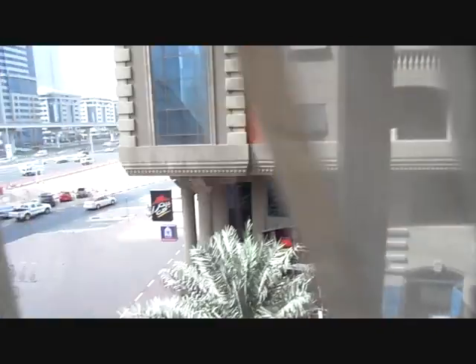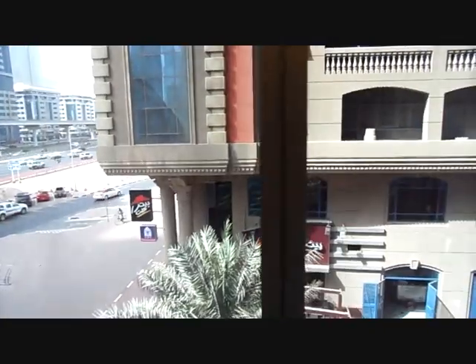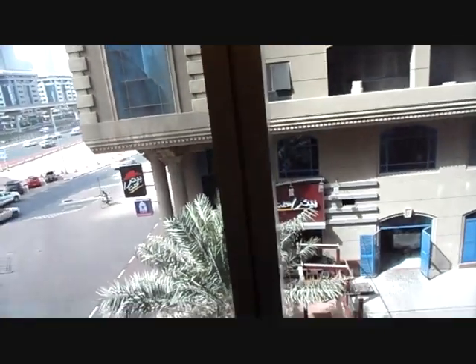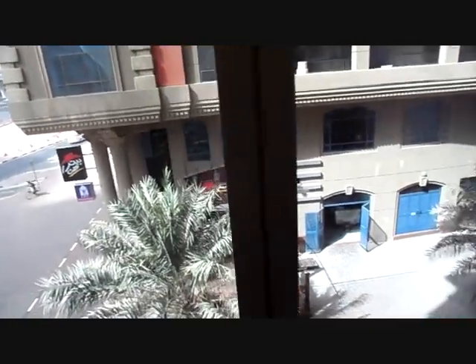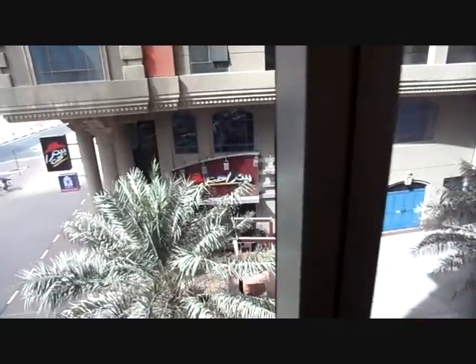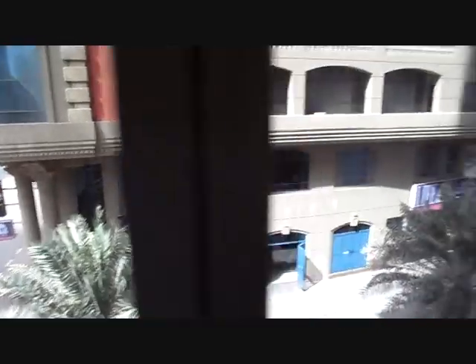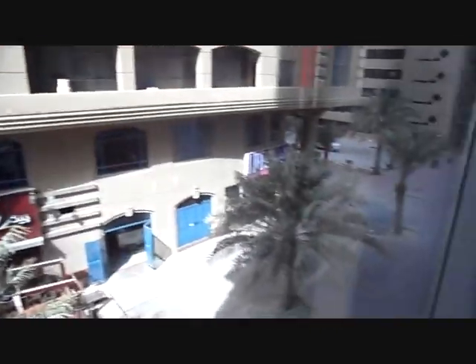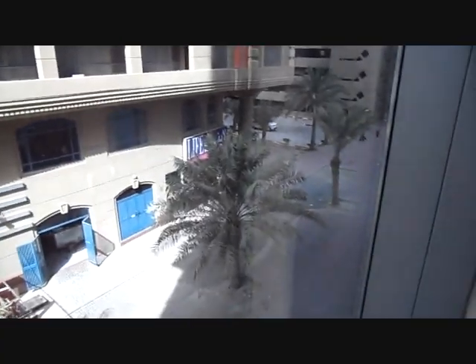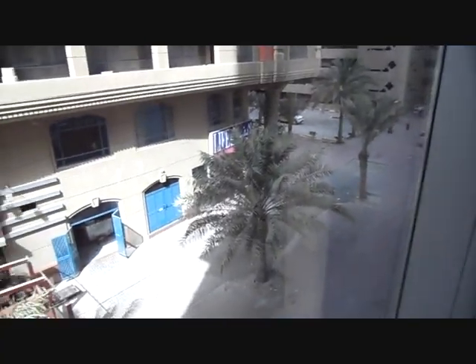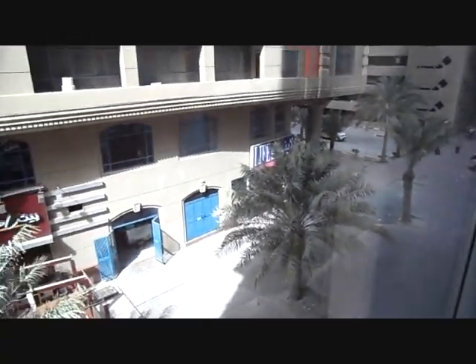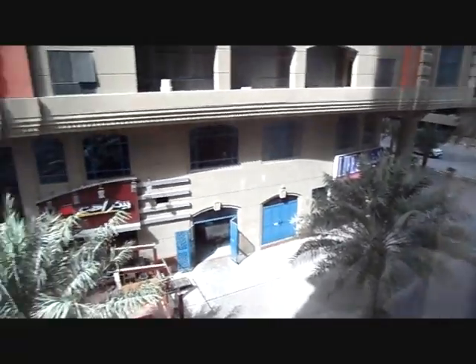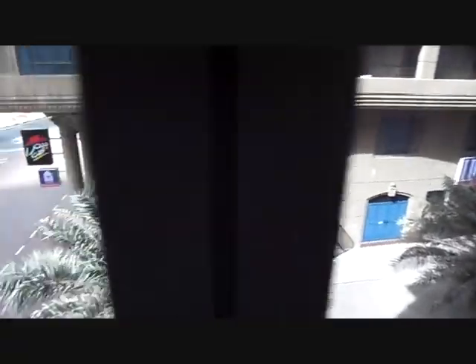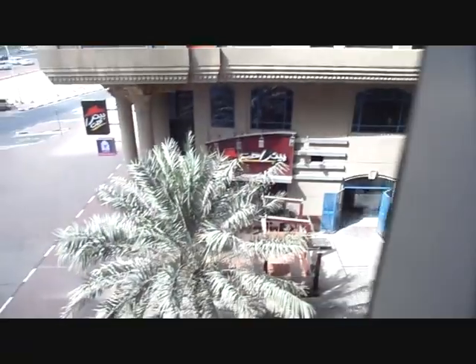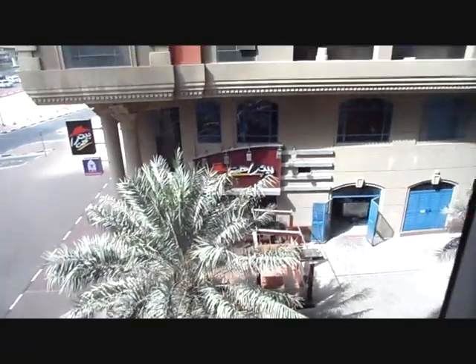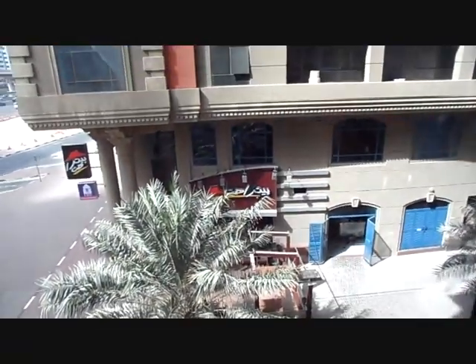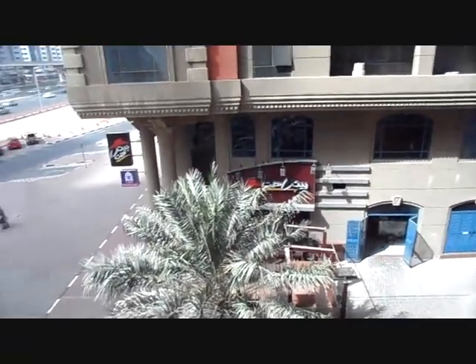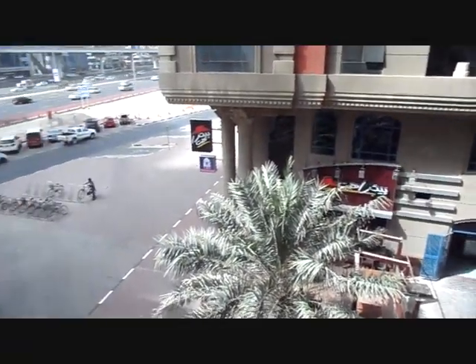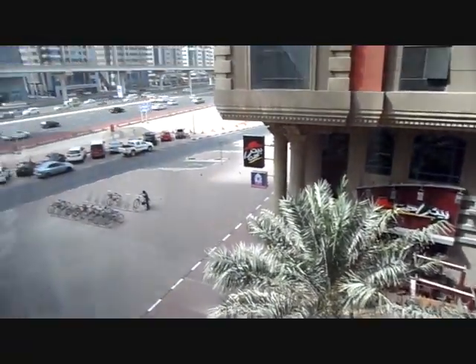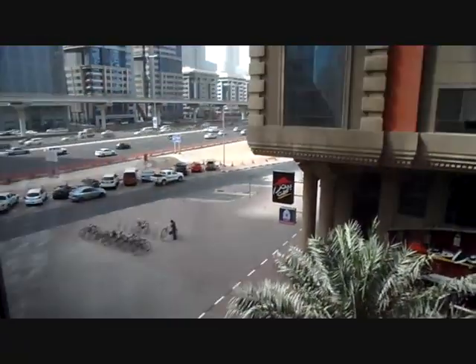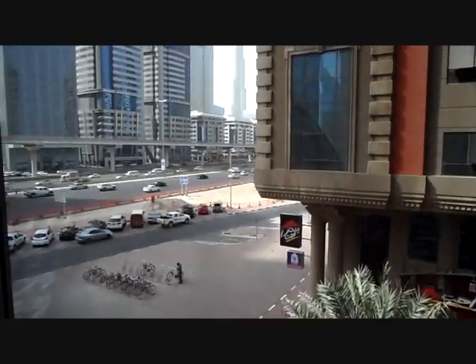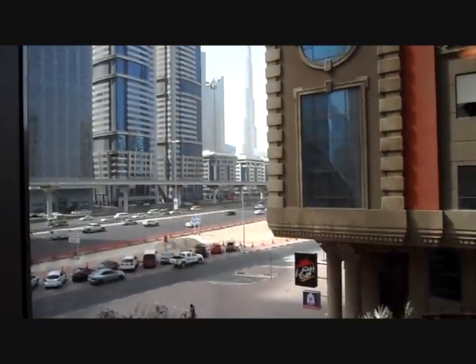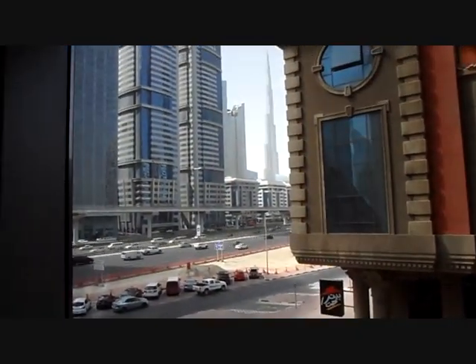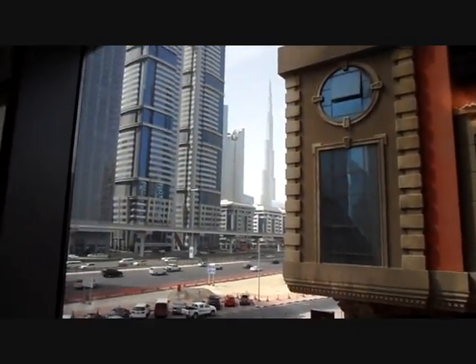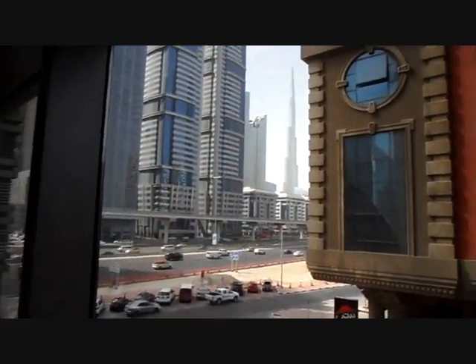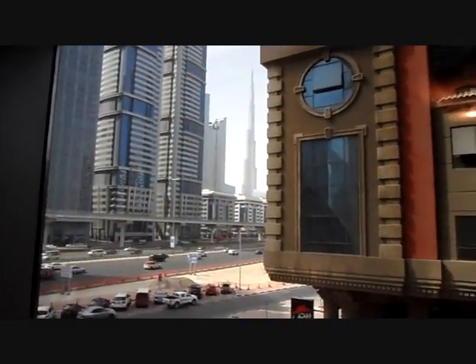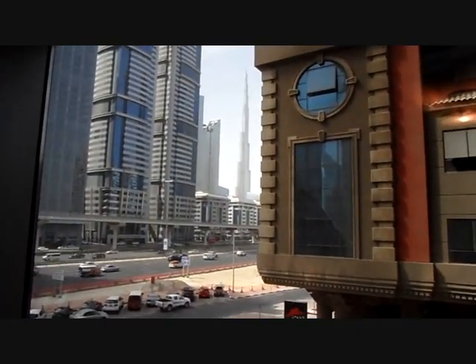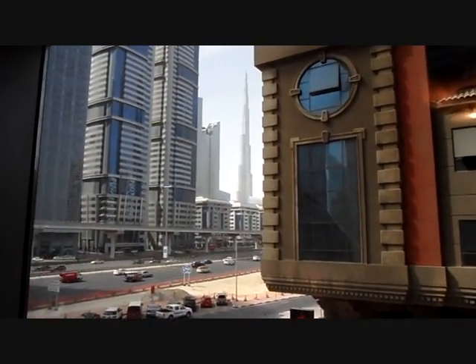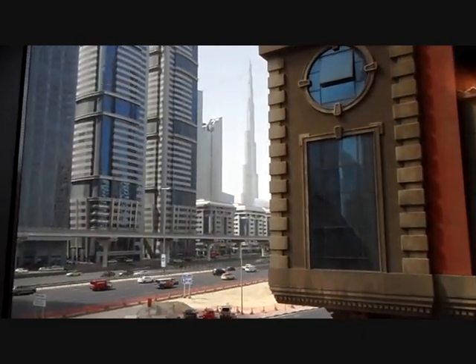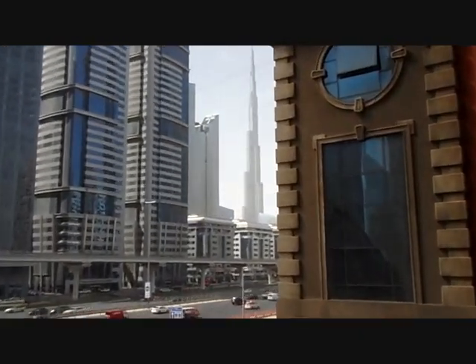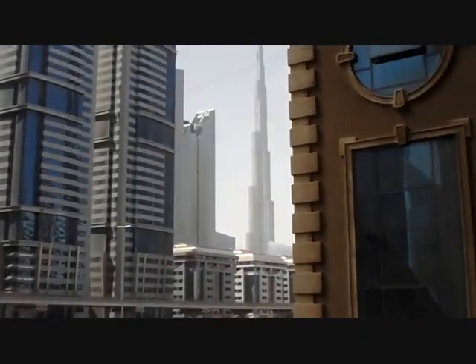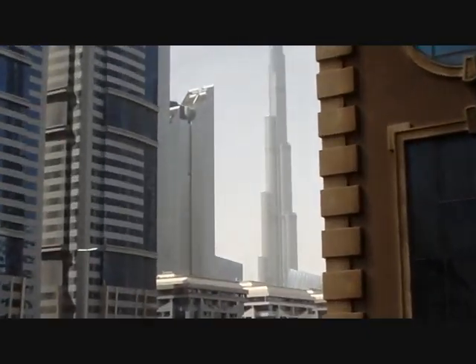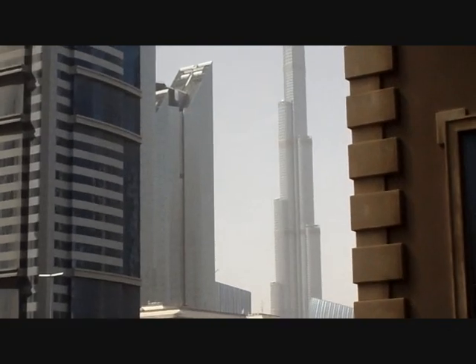This is the view outside — there's really curtains, there's a view outside from the living area, and also a view of the Burj Khalifa.